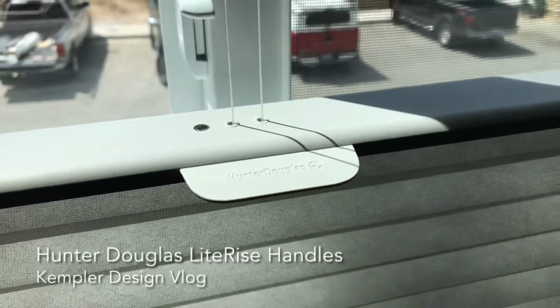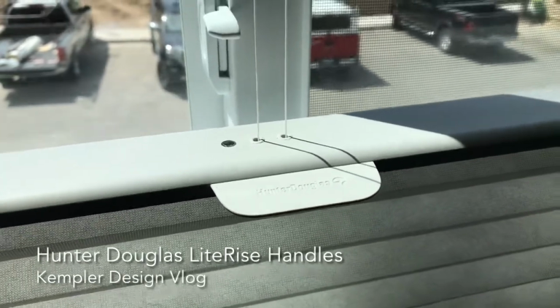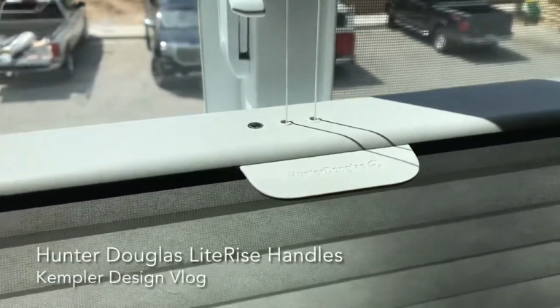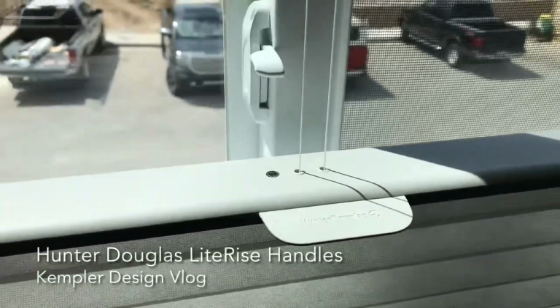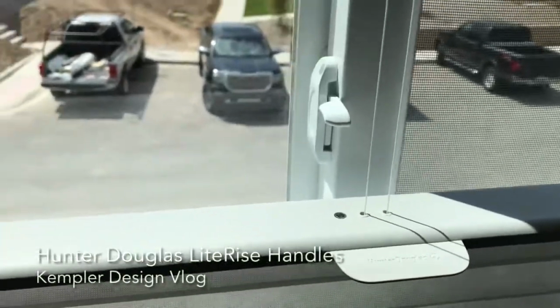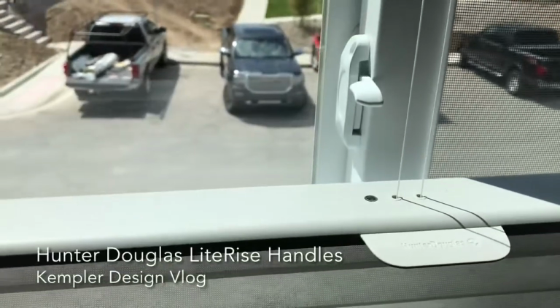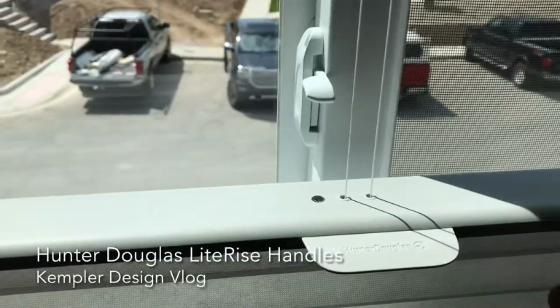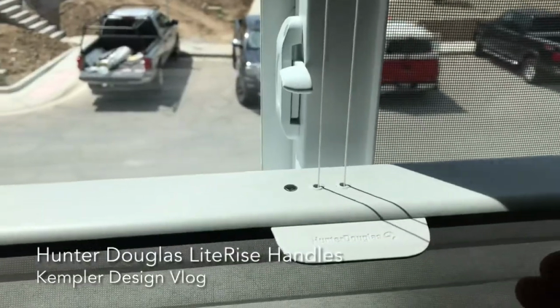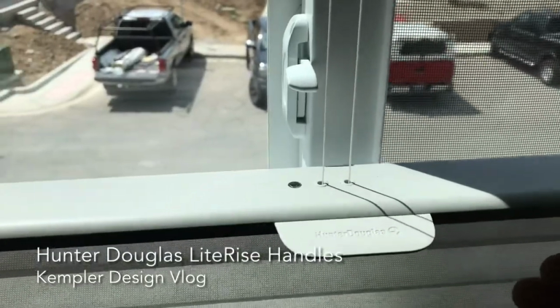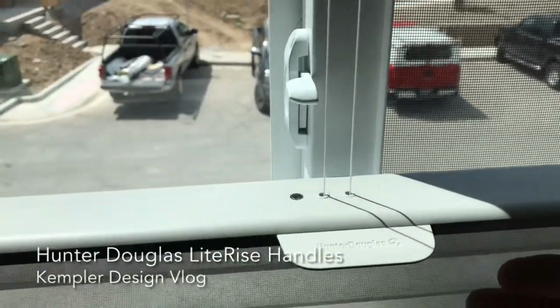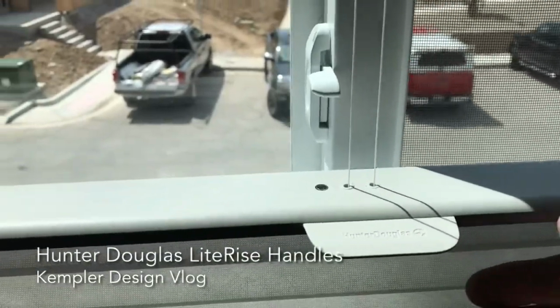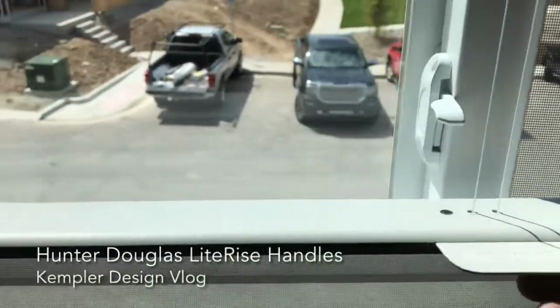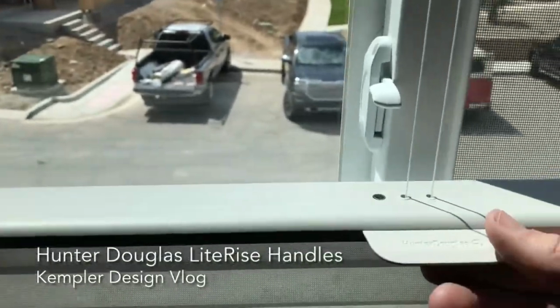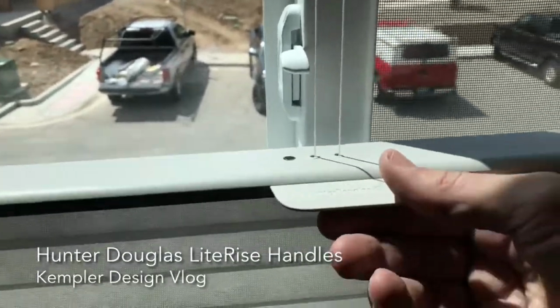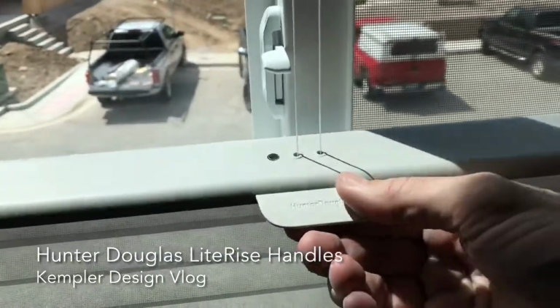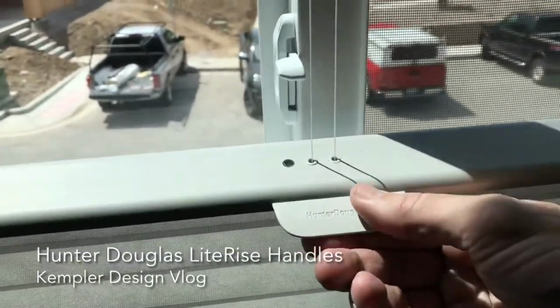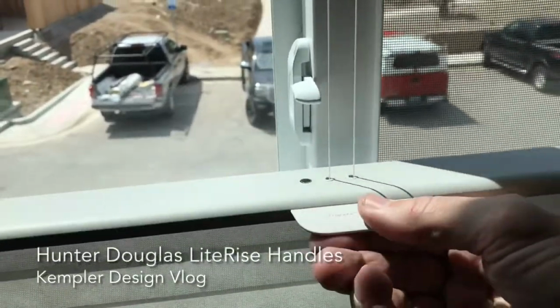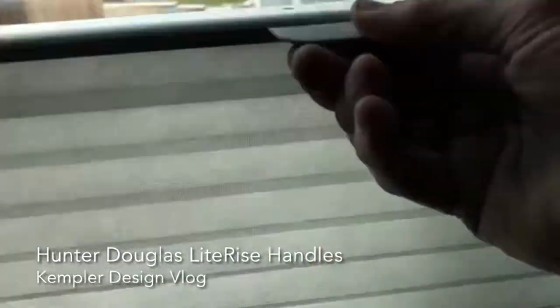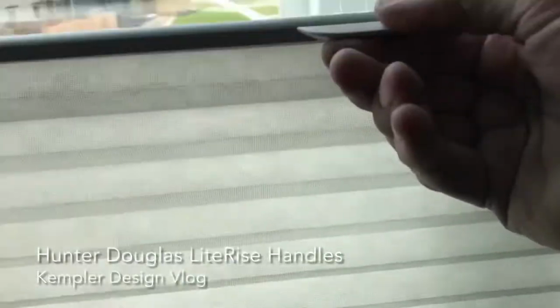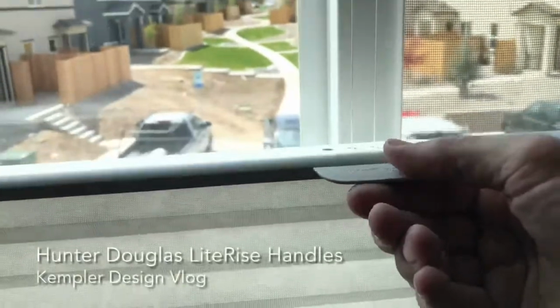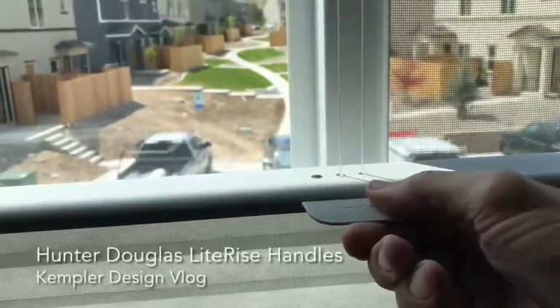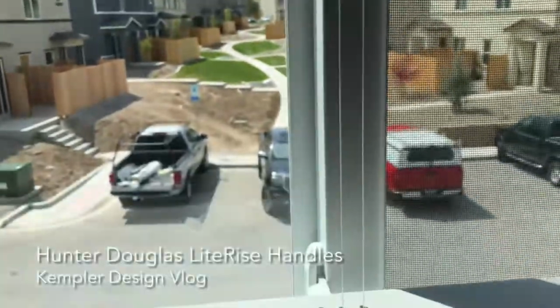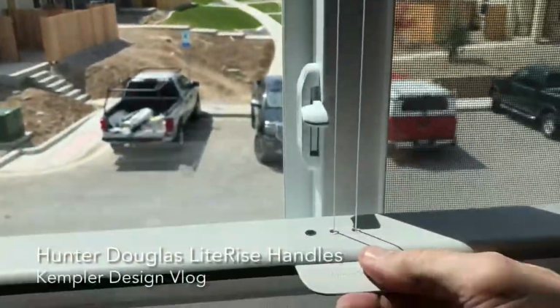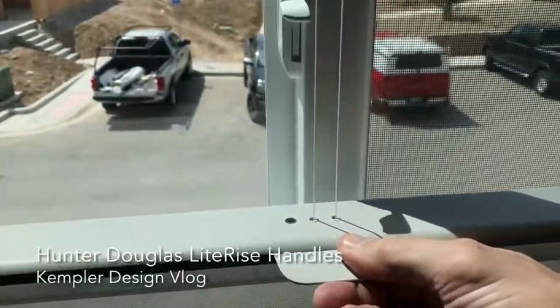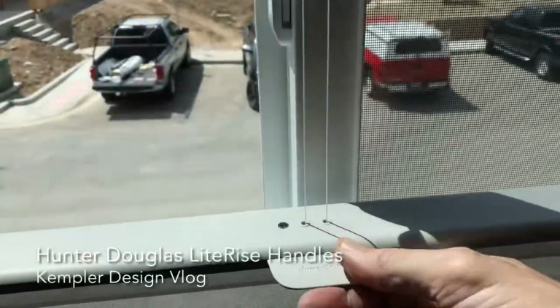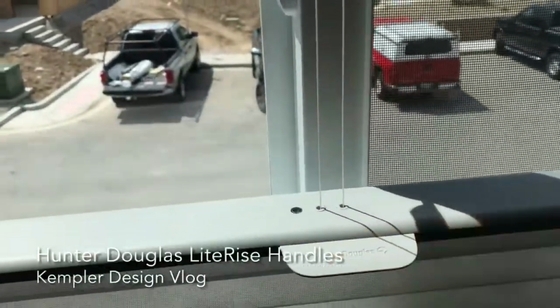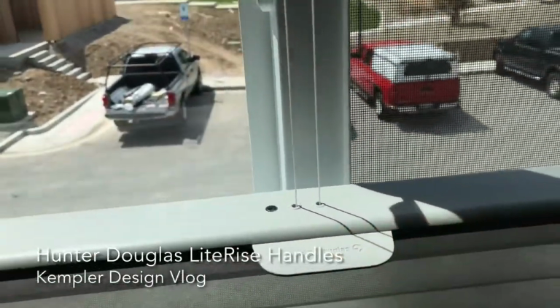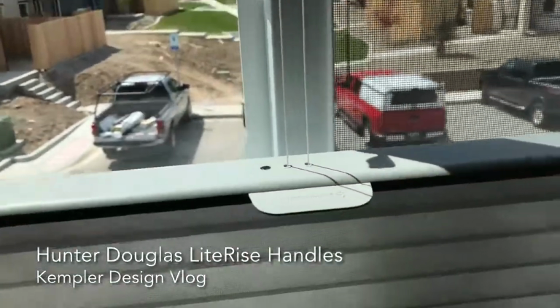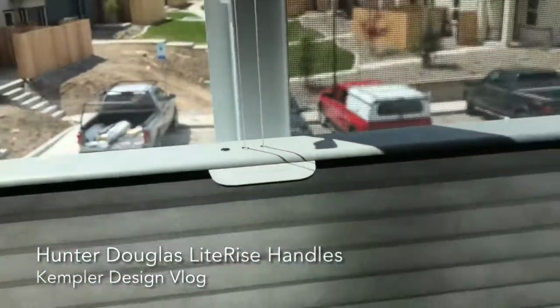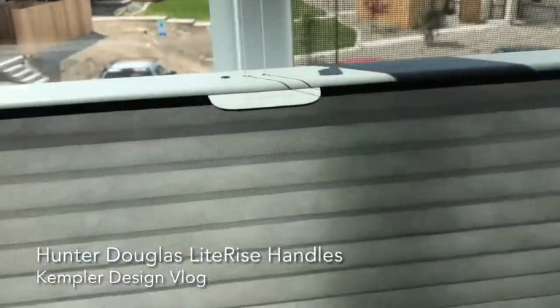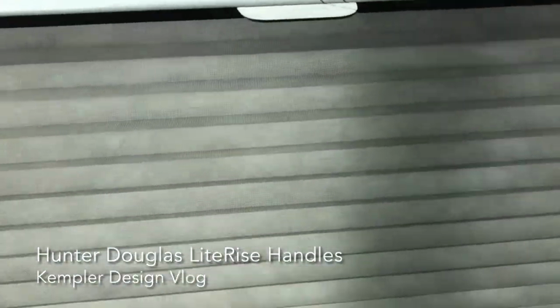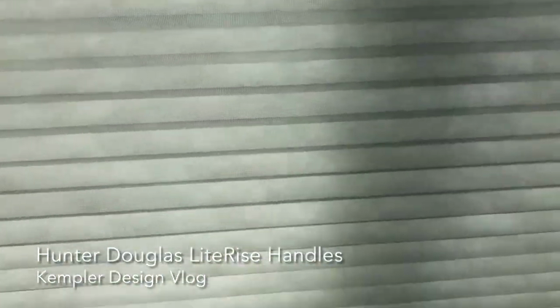Why am I showing you this handle? Because a lot of people ask me about this product: does the handle make a difference in terms of sturdiness? And it absolutely does.